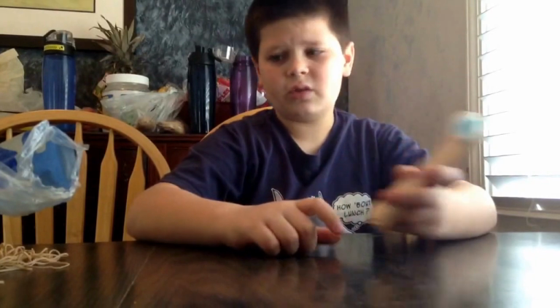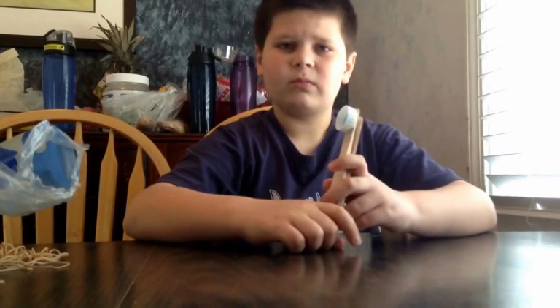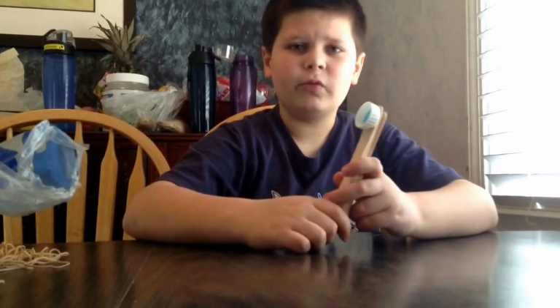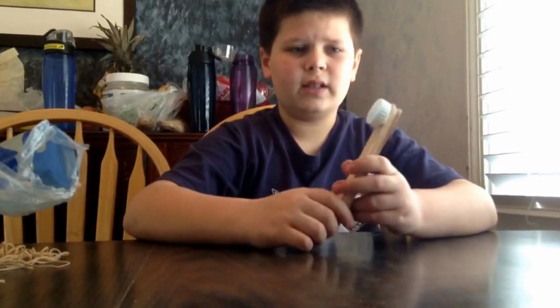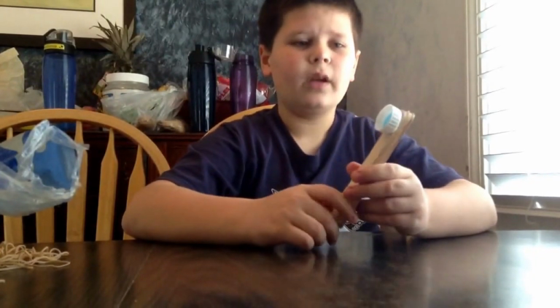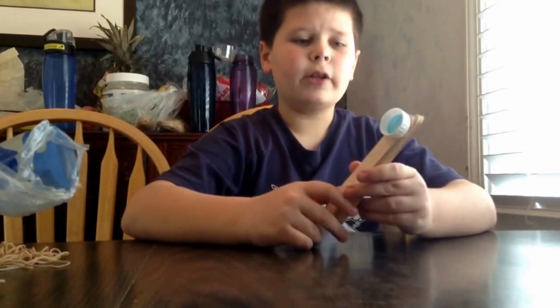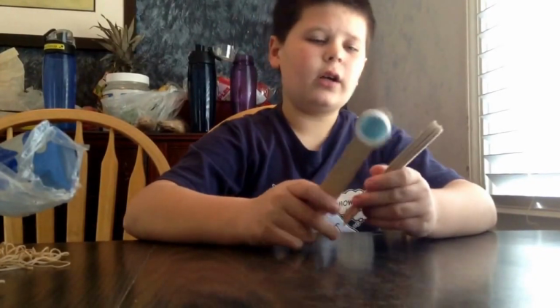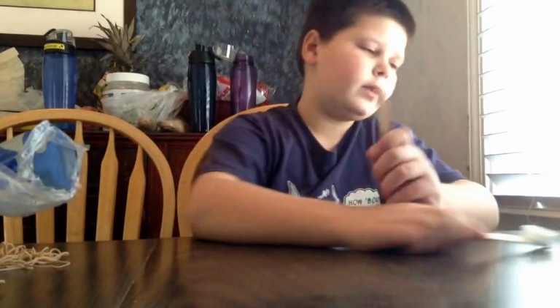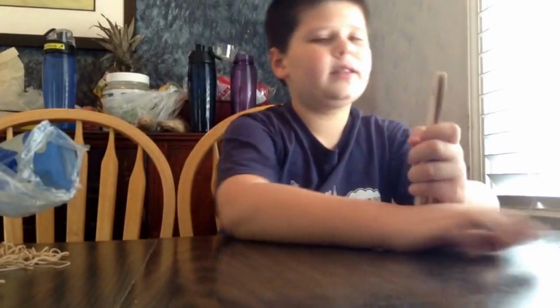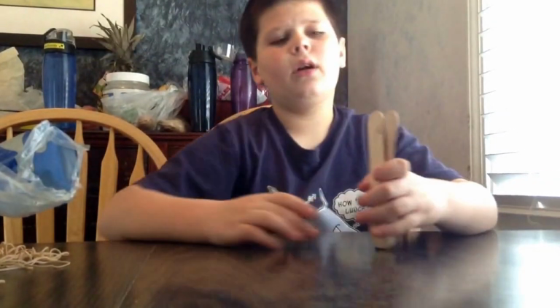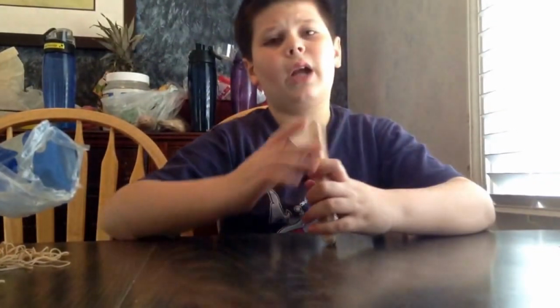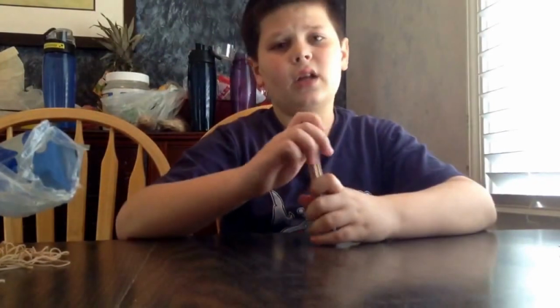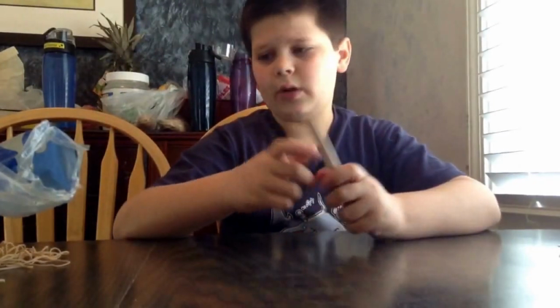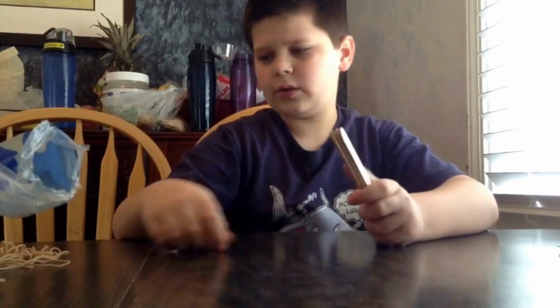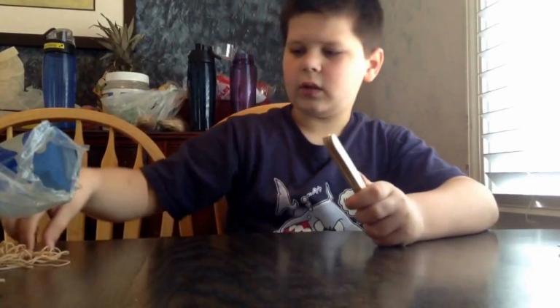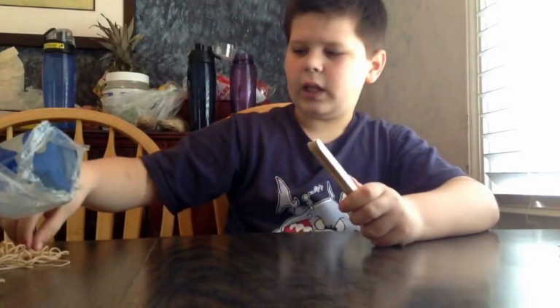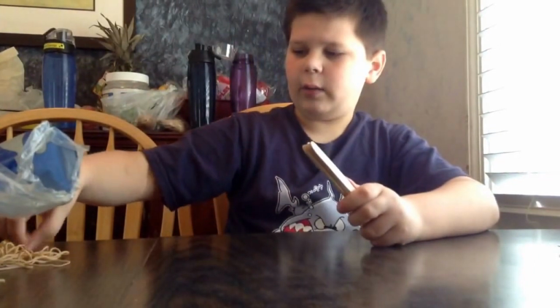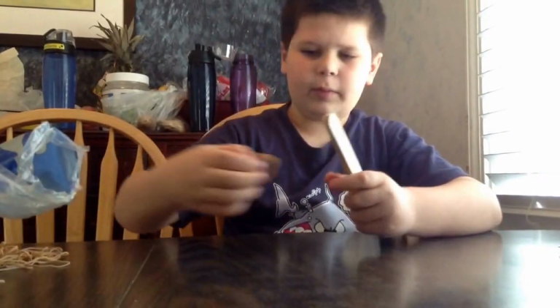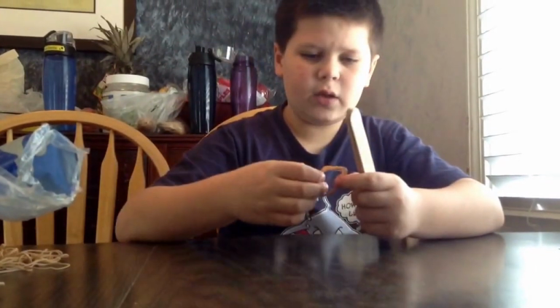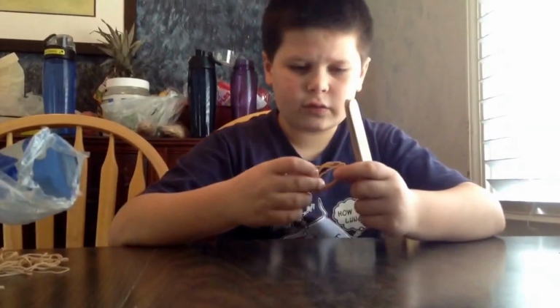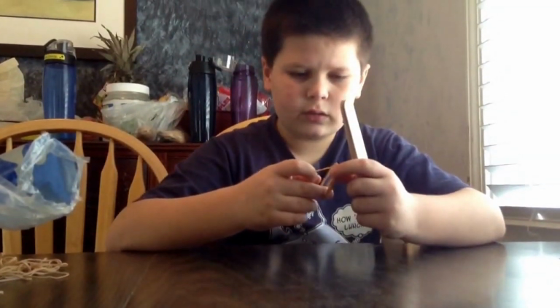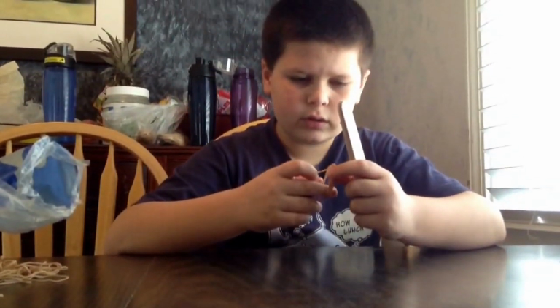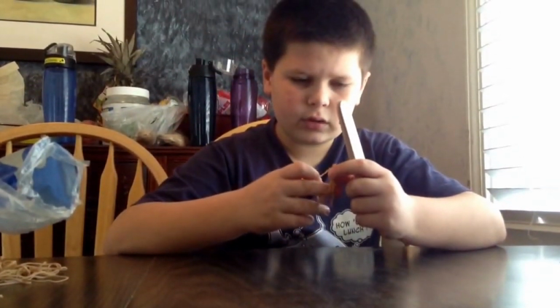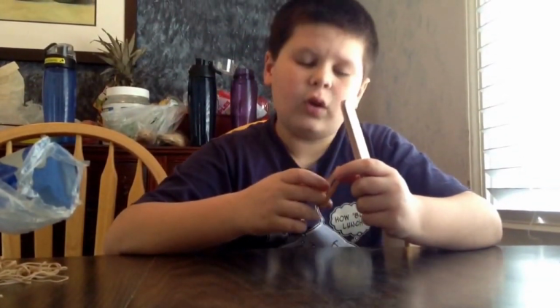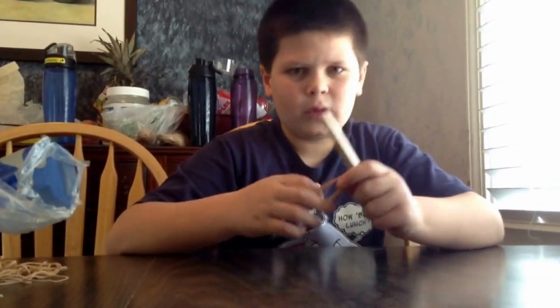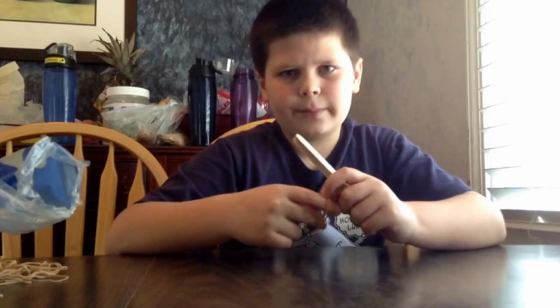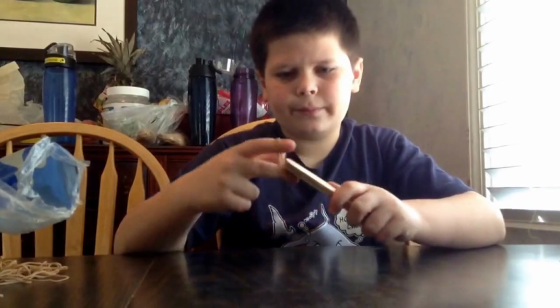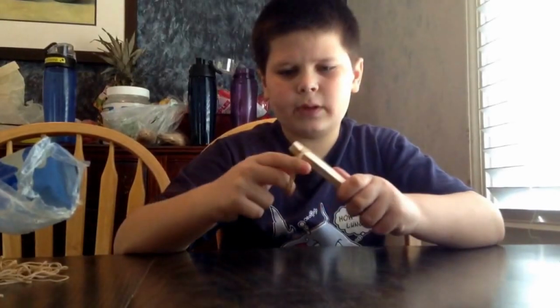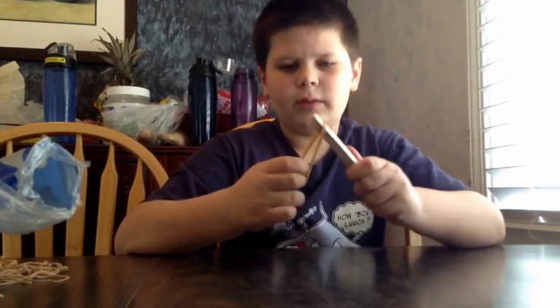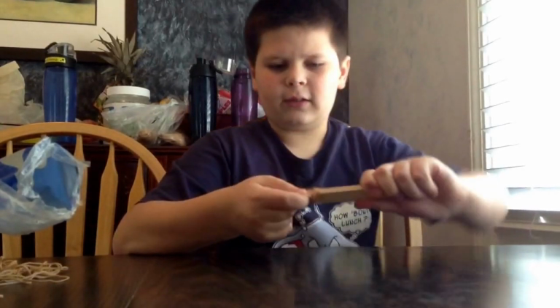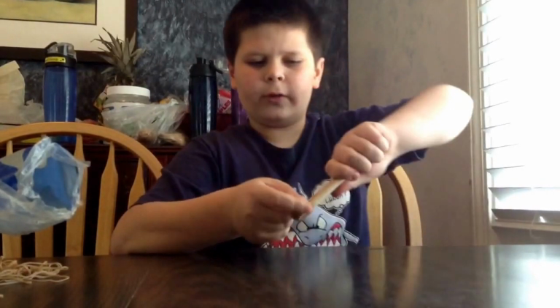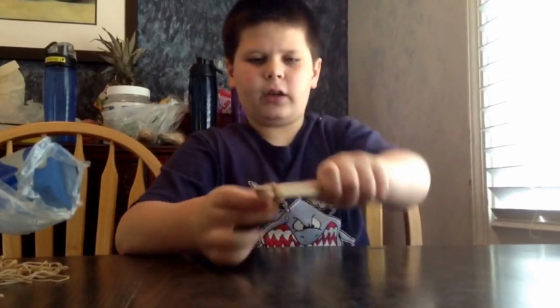So it's really easy. First off, take 7 of your 9 tongue depressors and wrap them up. I use 3 or 4 rubber bands — this is 4 right here.